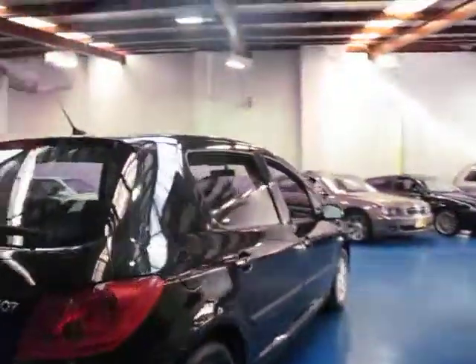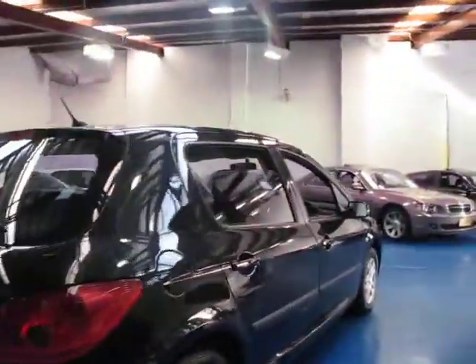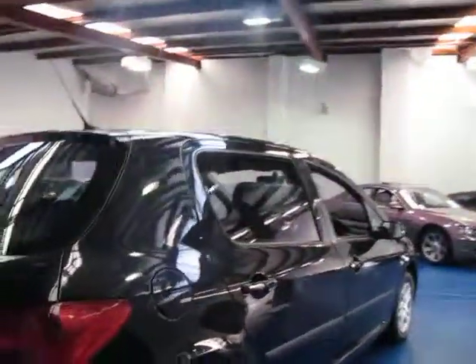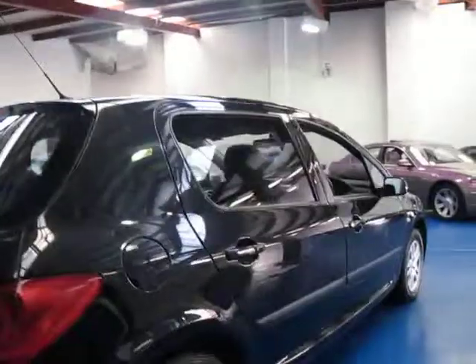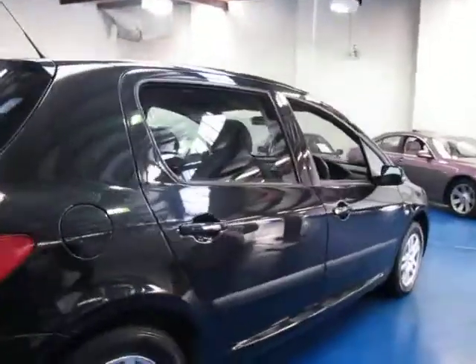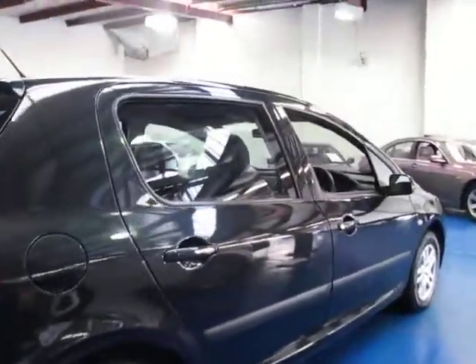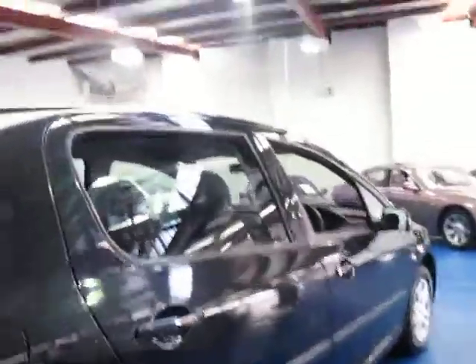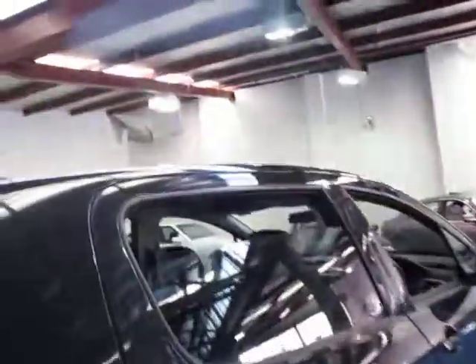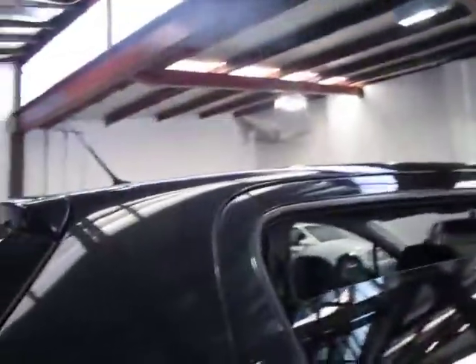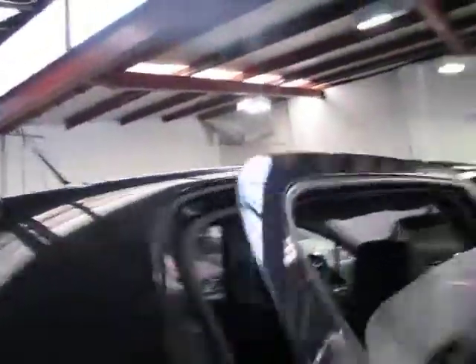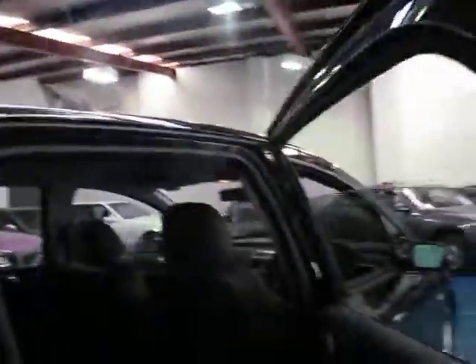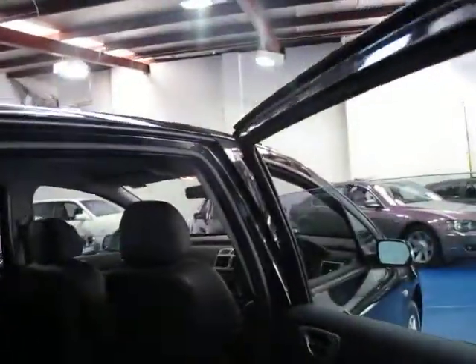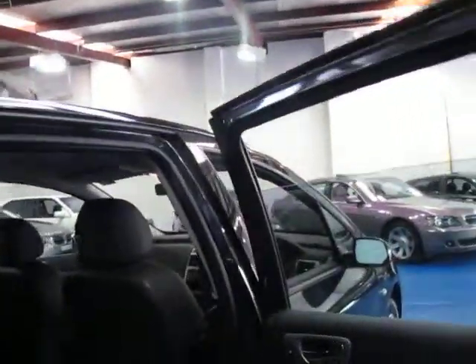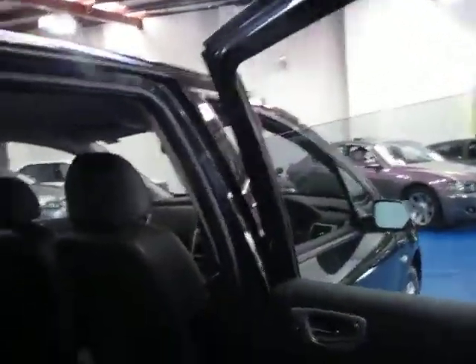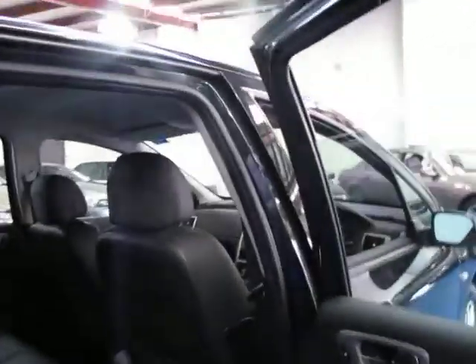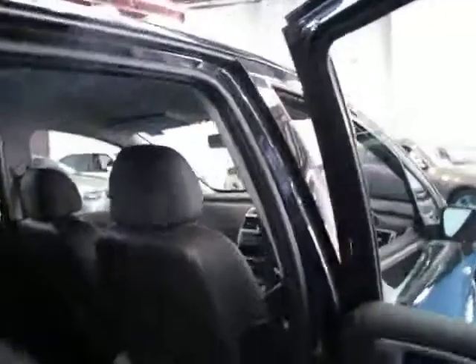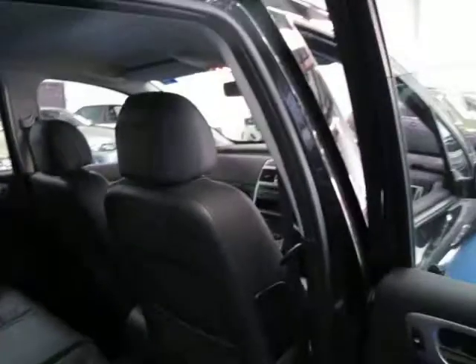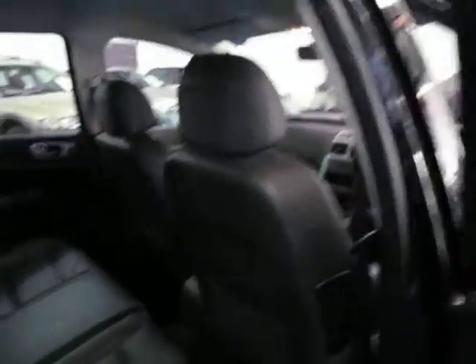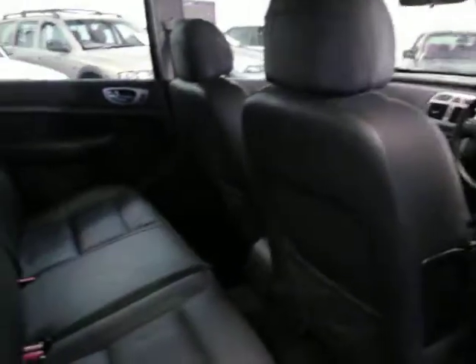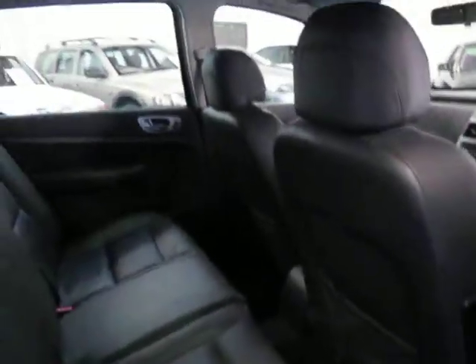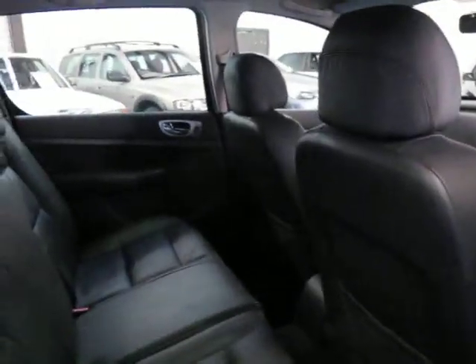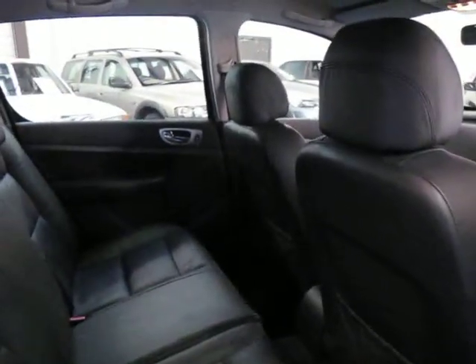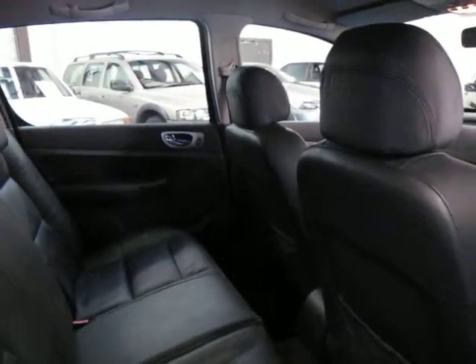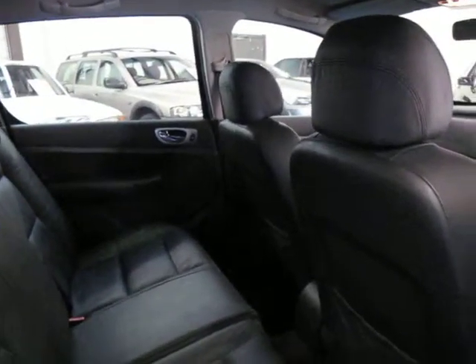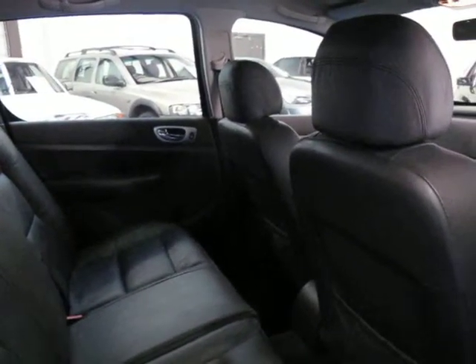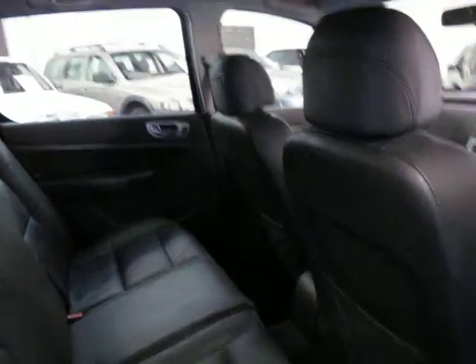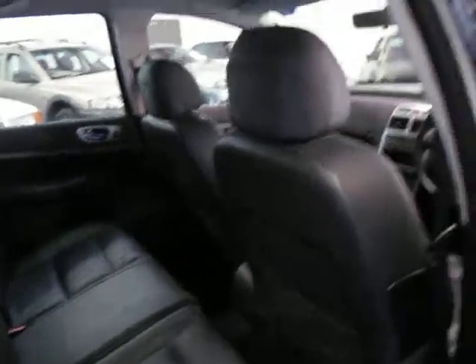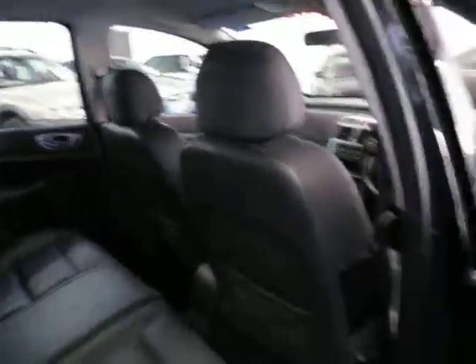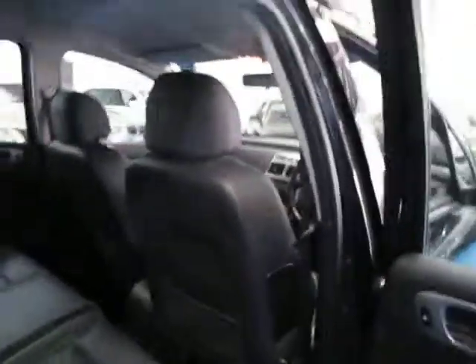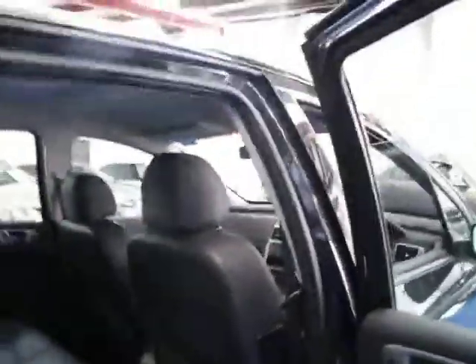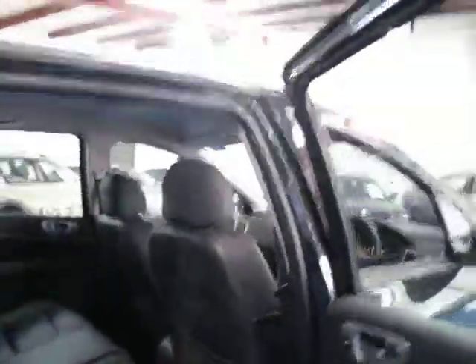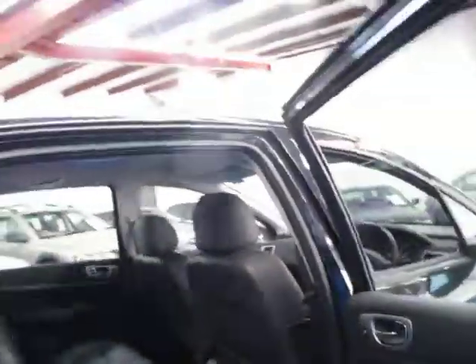It doesn't look like there are any dents in the car from what I can see — it does seem to be in very good condition. Power windows front and back. At the time, a lot of the small European cars didn't have power windows in the back; they had wind-up windows for some bizarre reason.